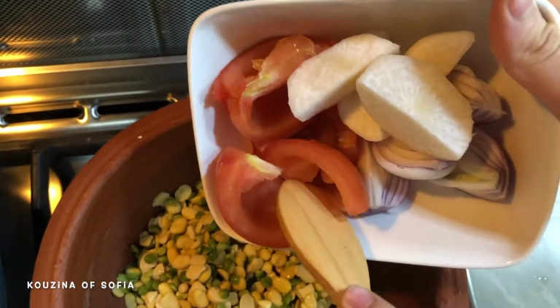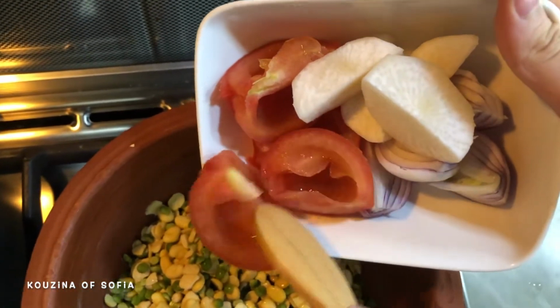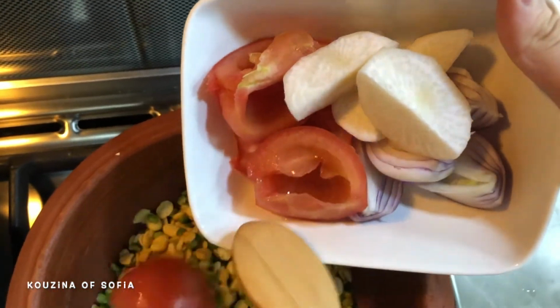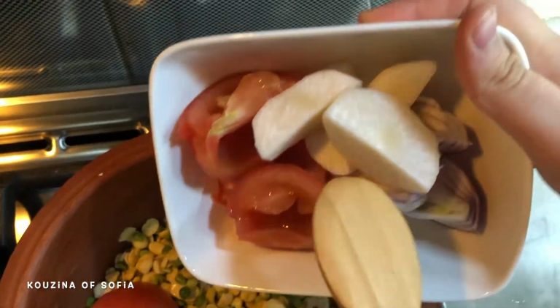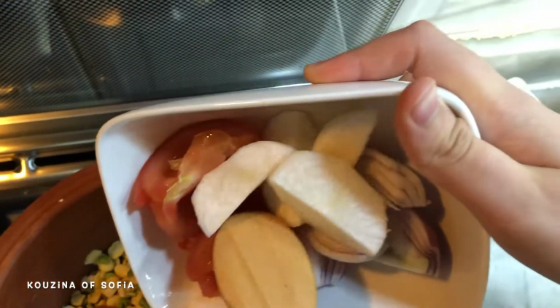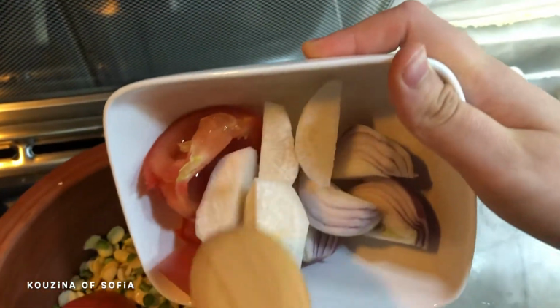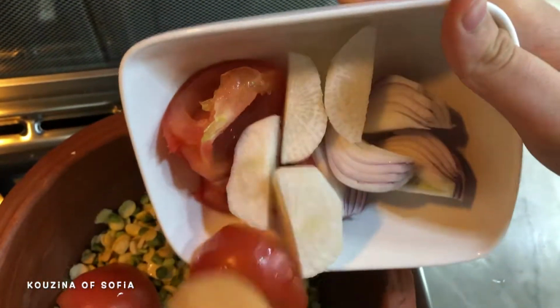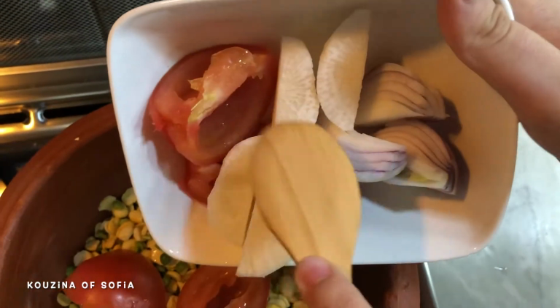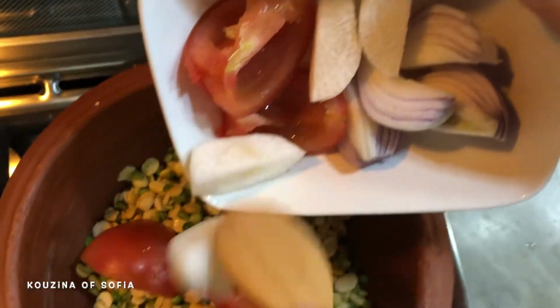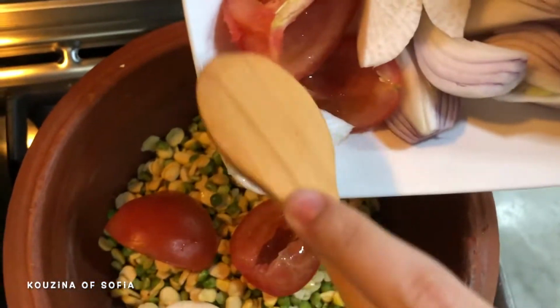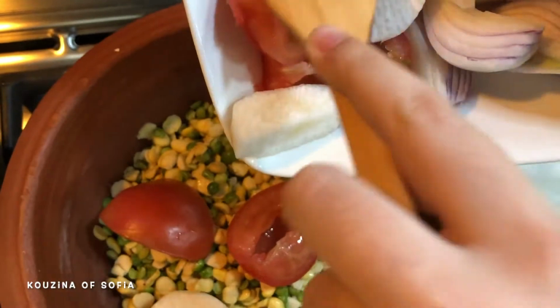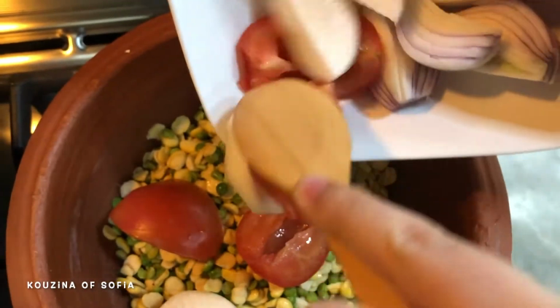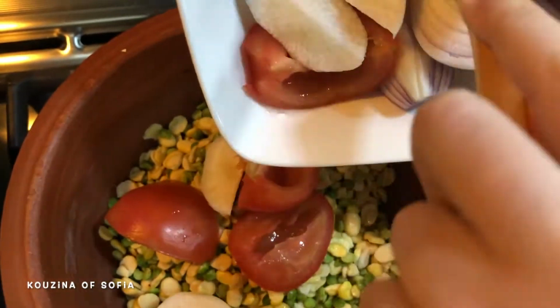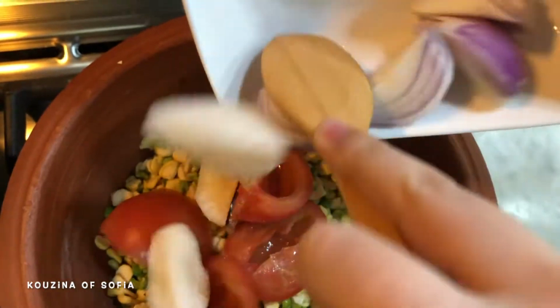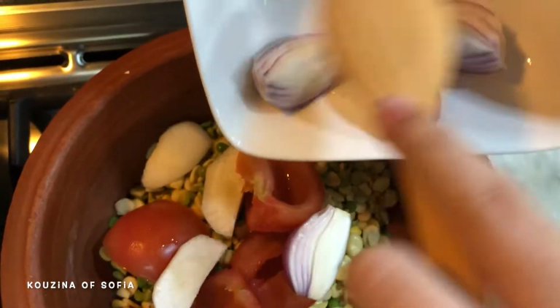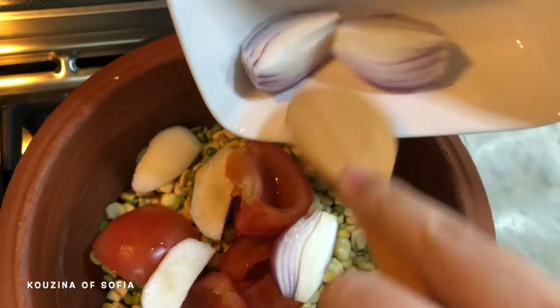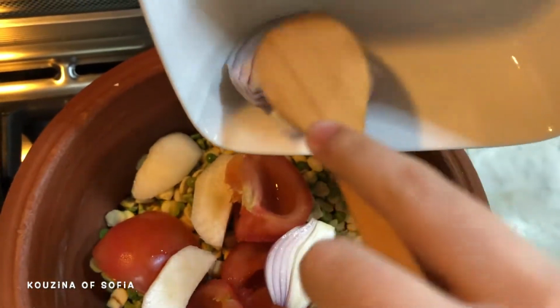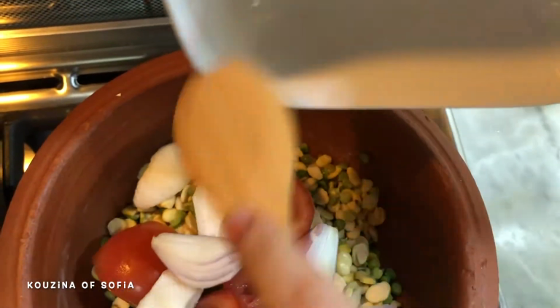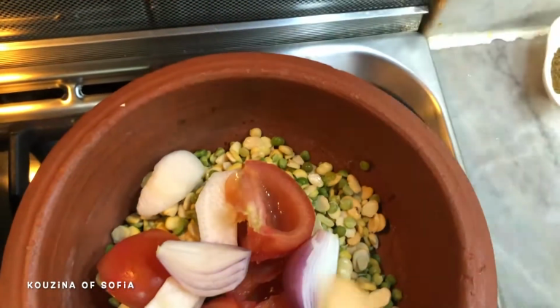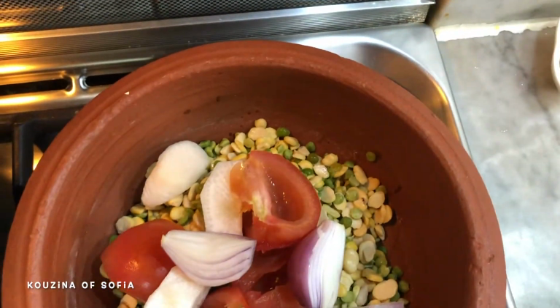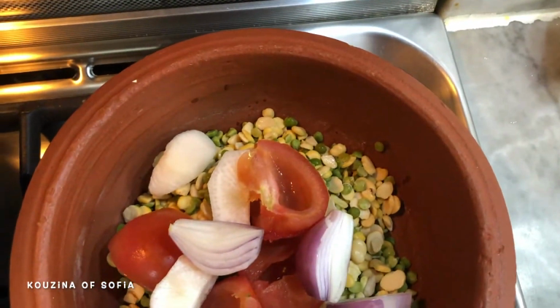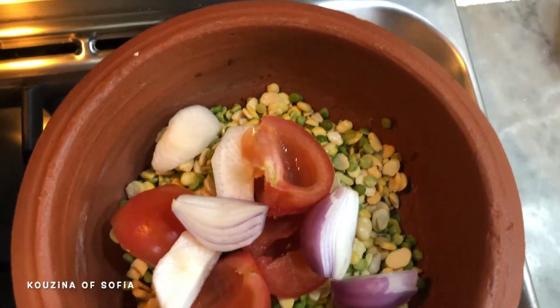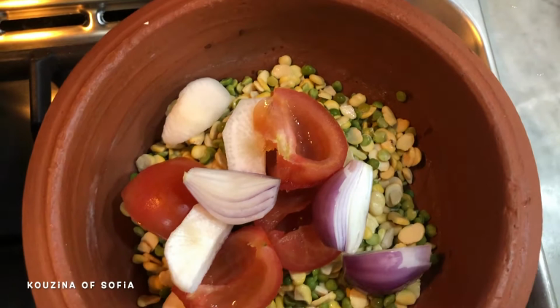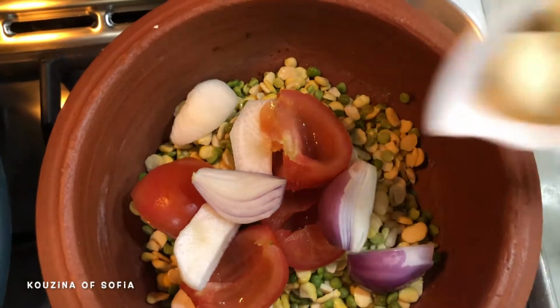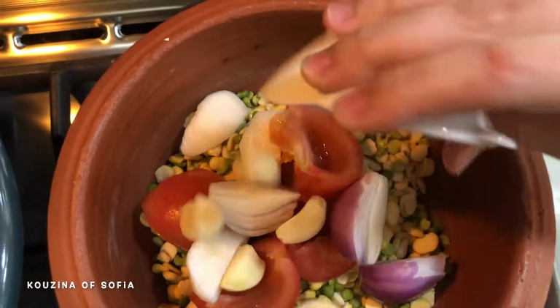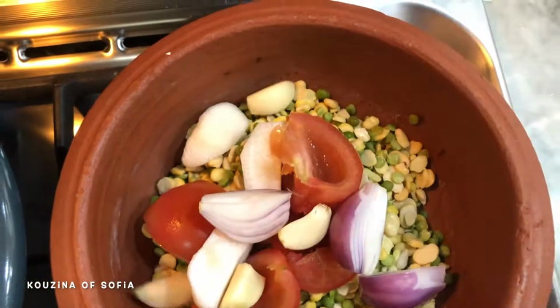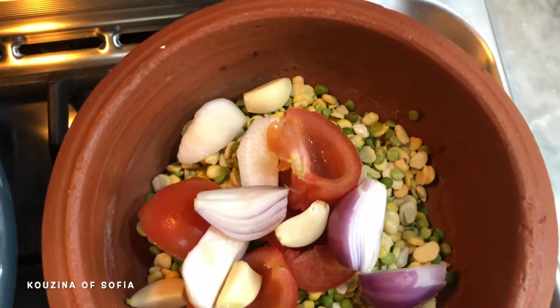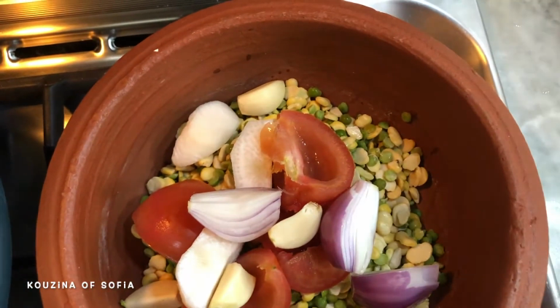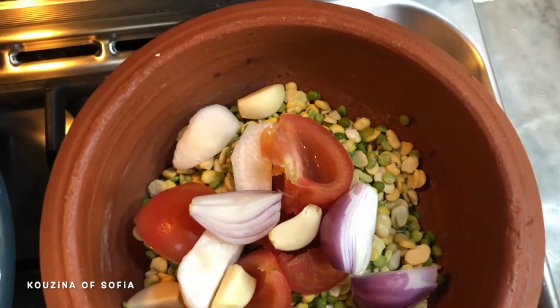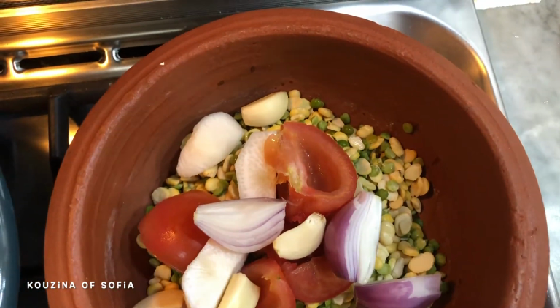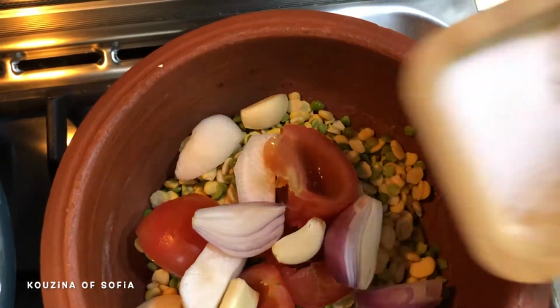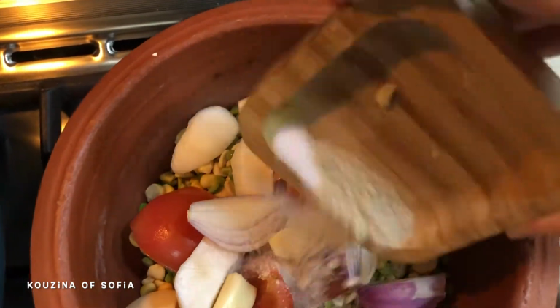Add the vegetables — you don't have to finely chop them since we'll blend everything together later. Just cut them into about four pieces, that's fine. Next, add in the garlic as well as the spices.